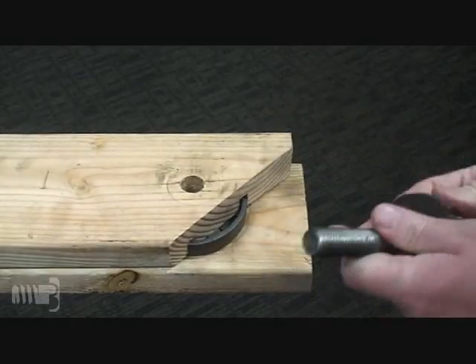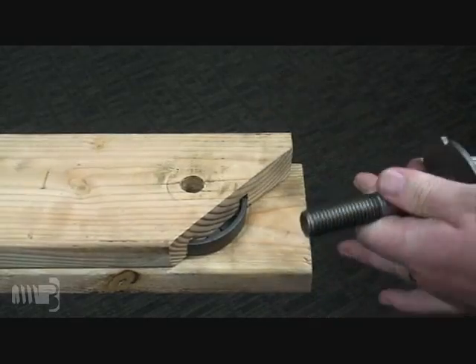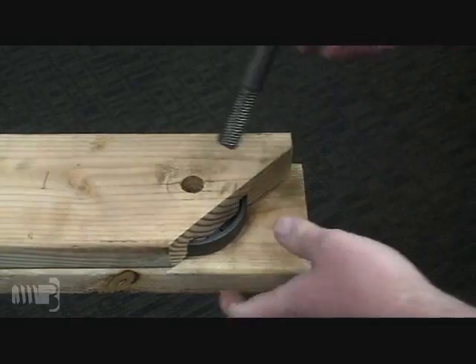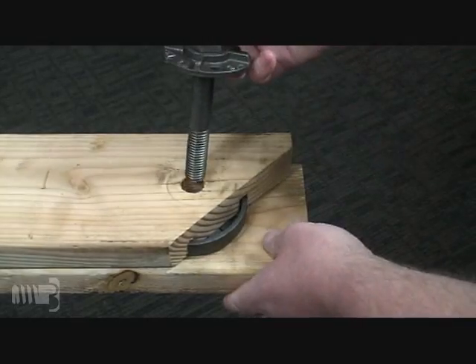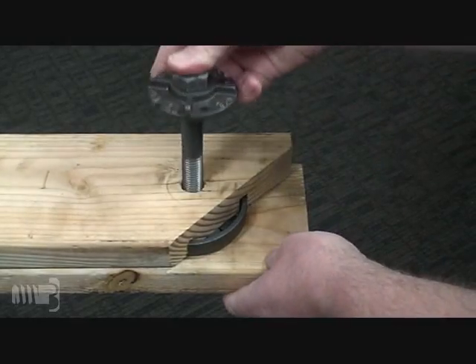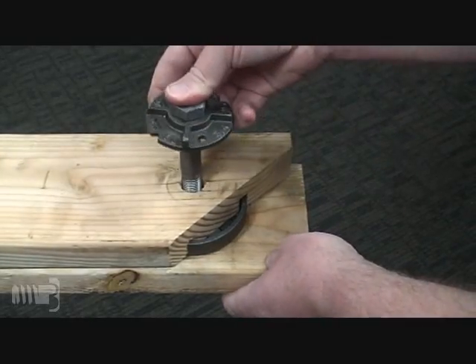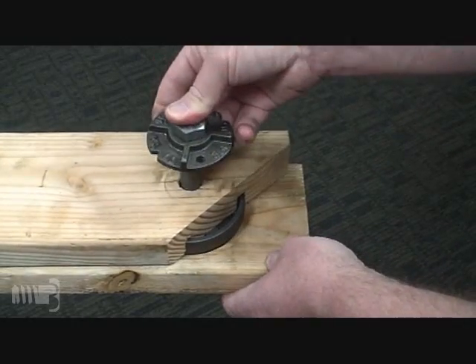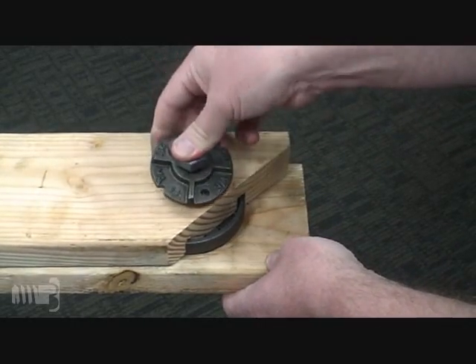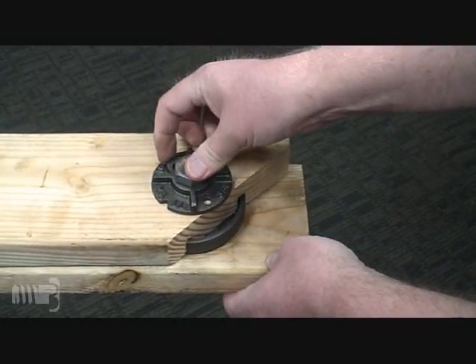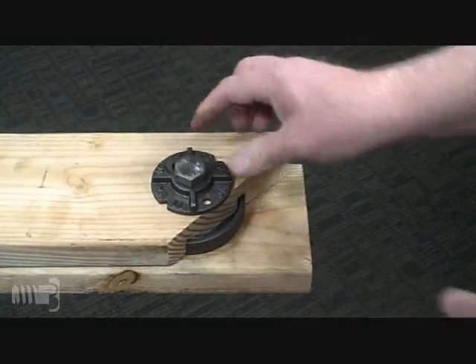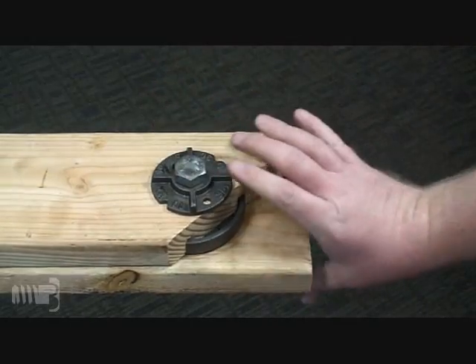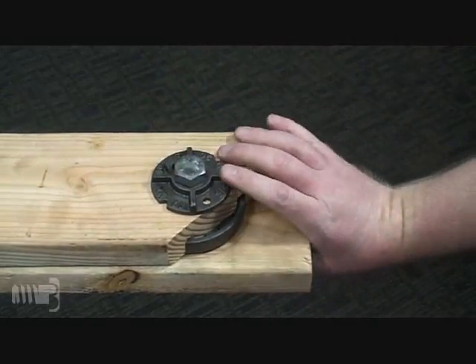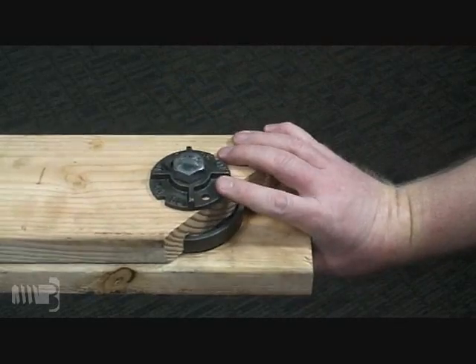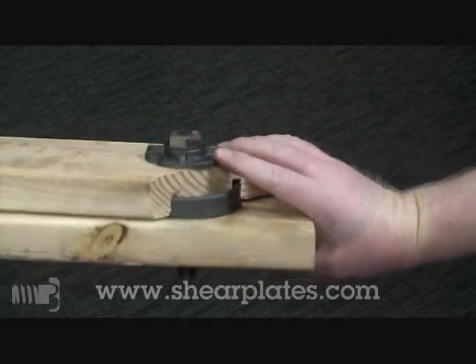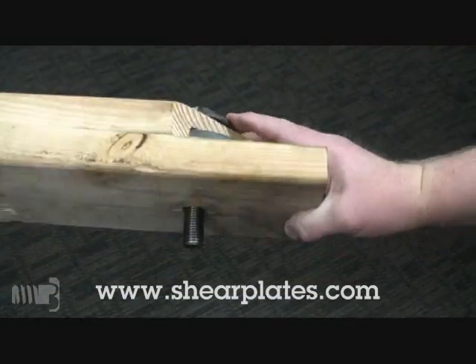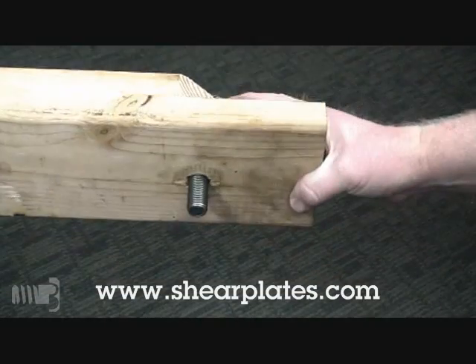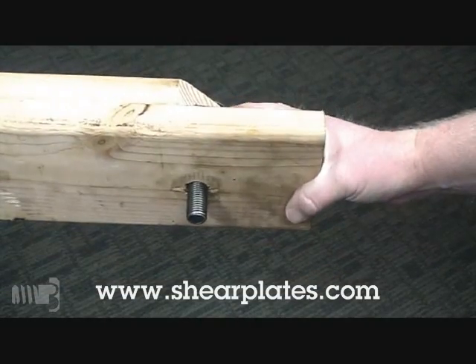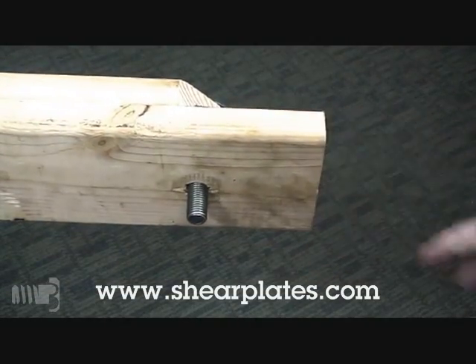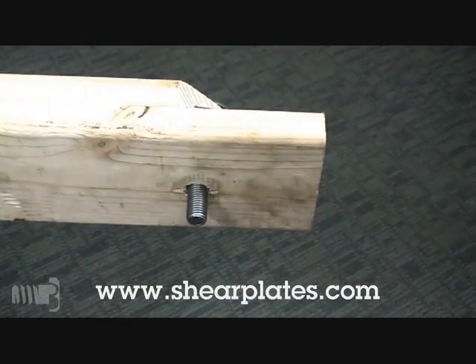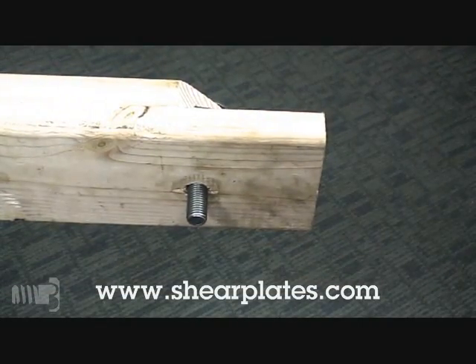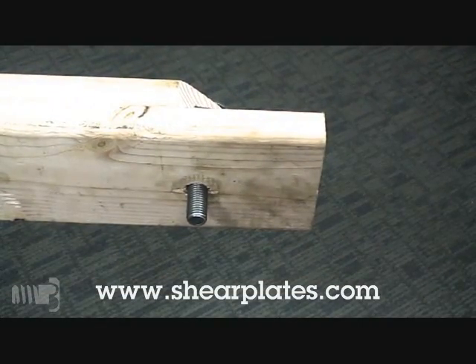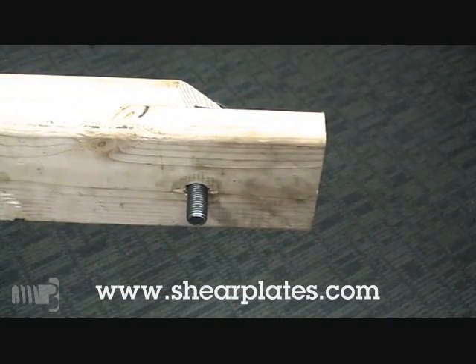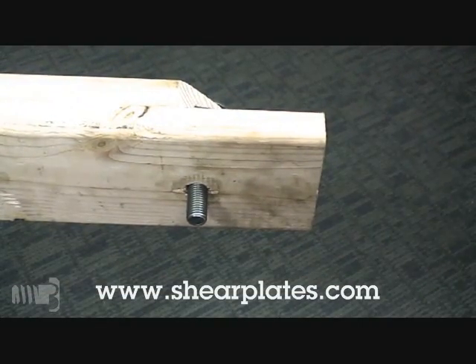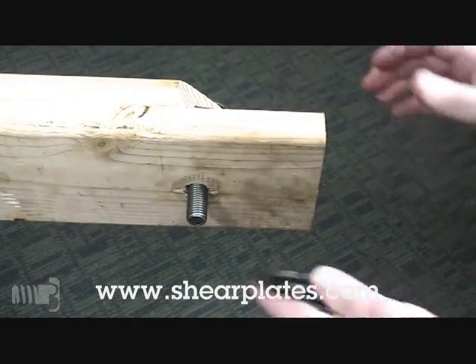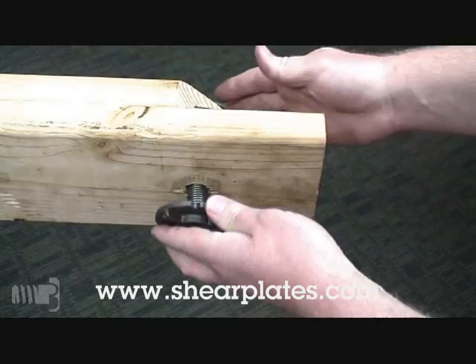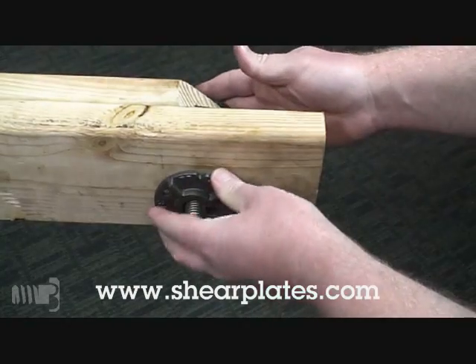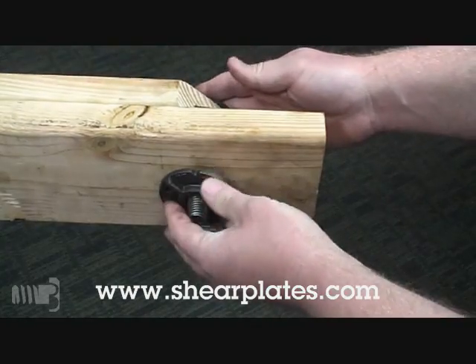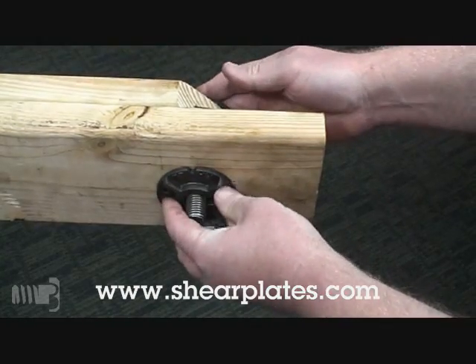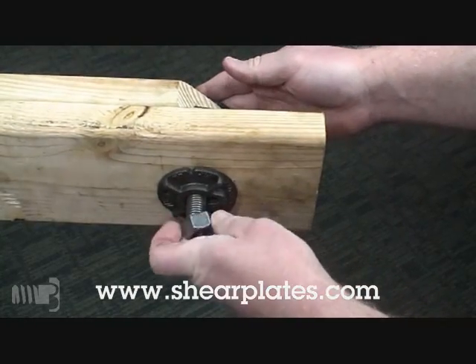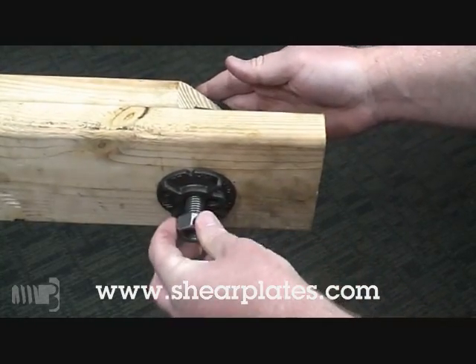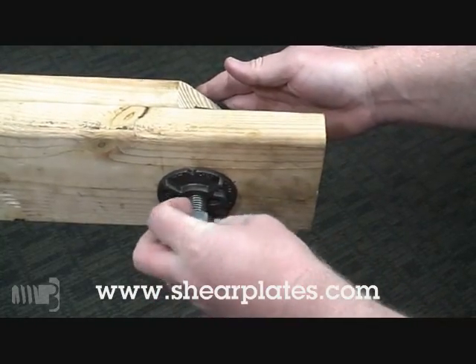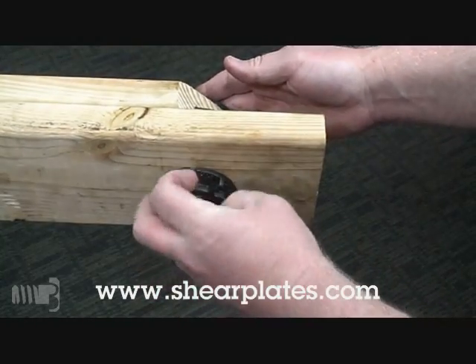The edge of one board has been cut away simply for demonstration purposes. Refer to www.shearplates.com for other applications of shear plates.